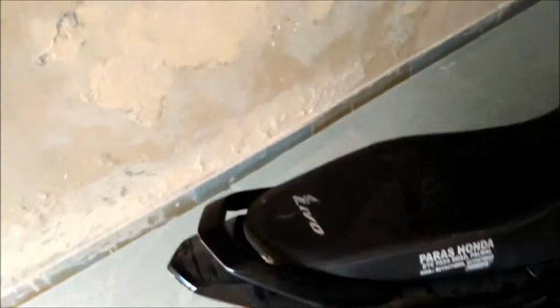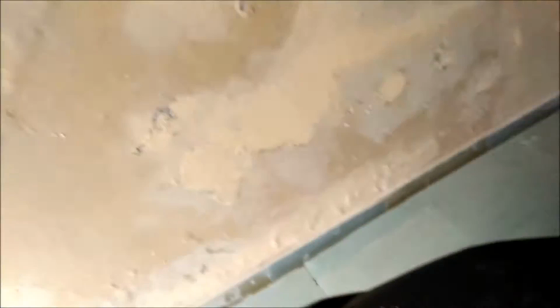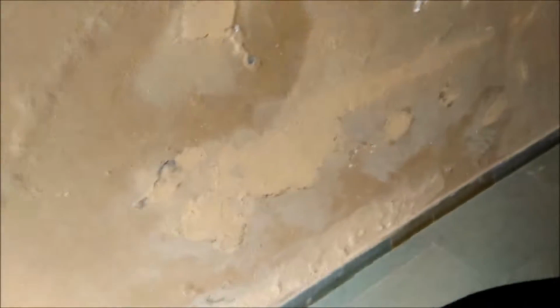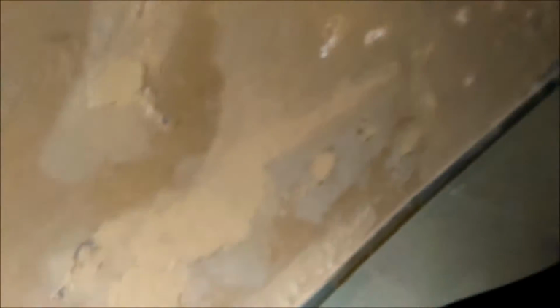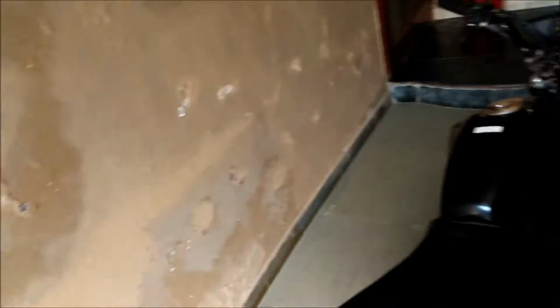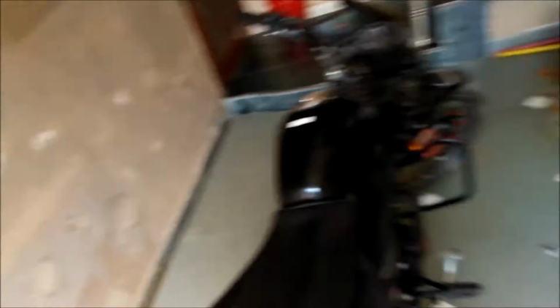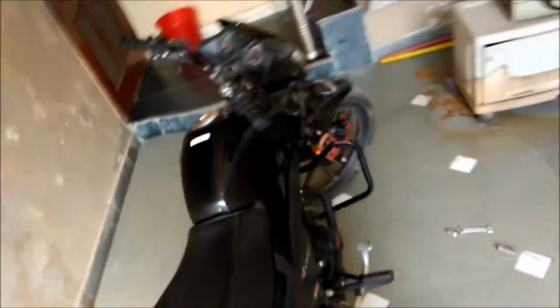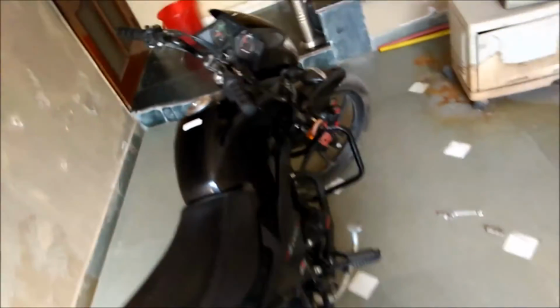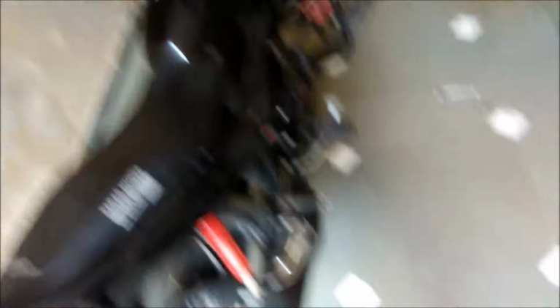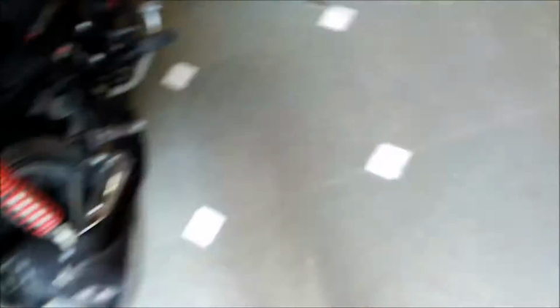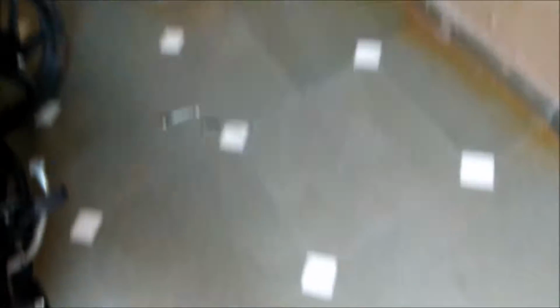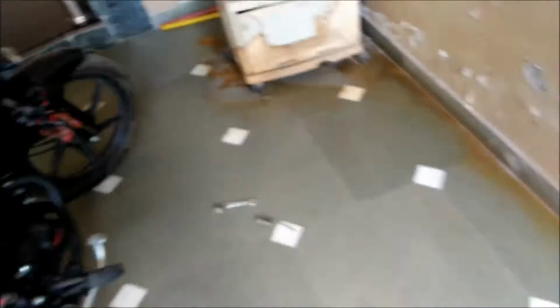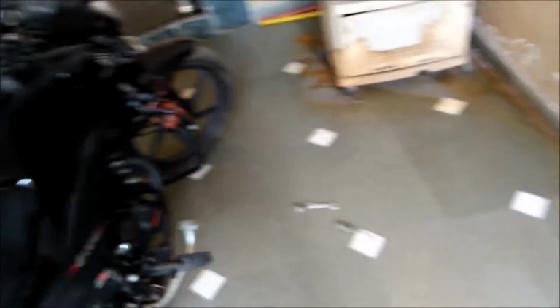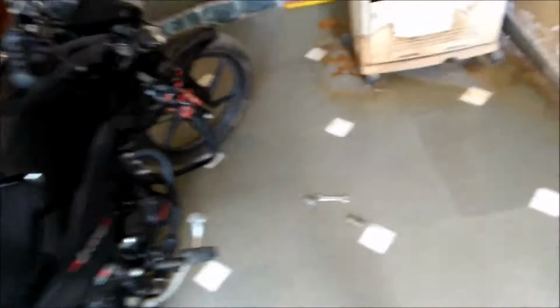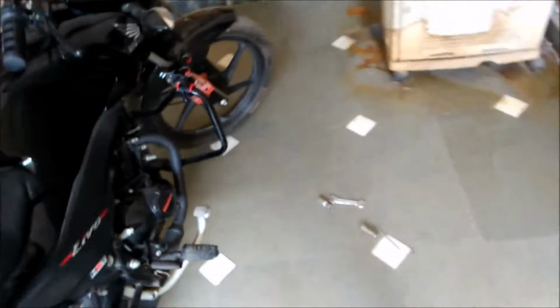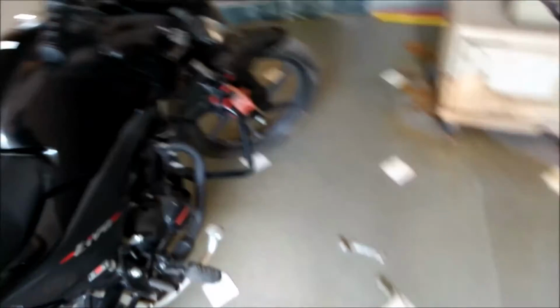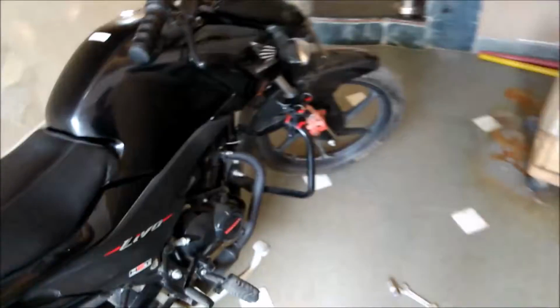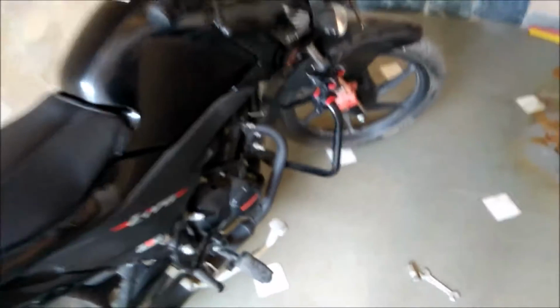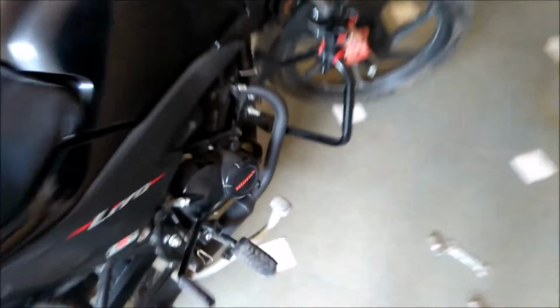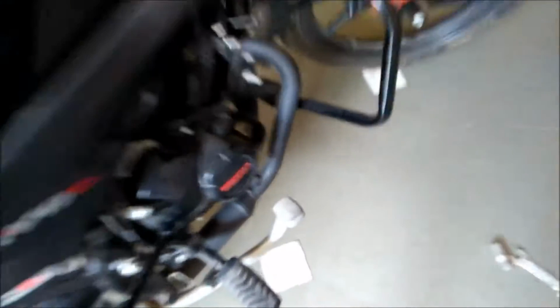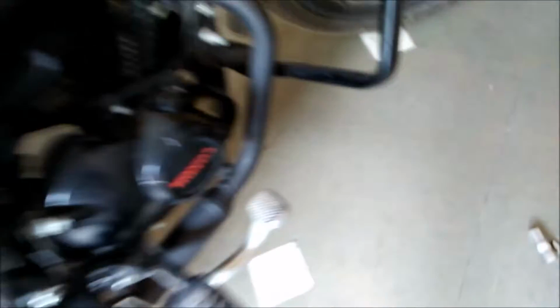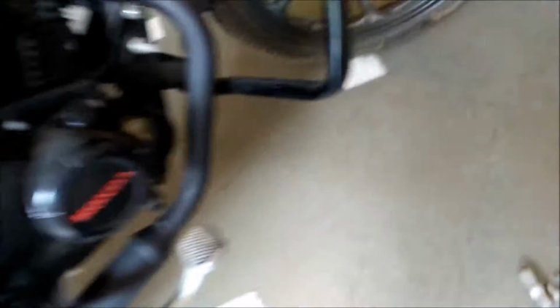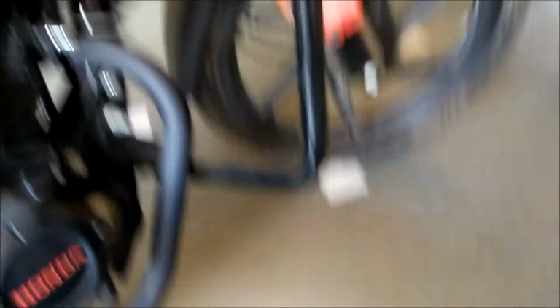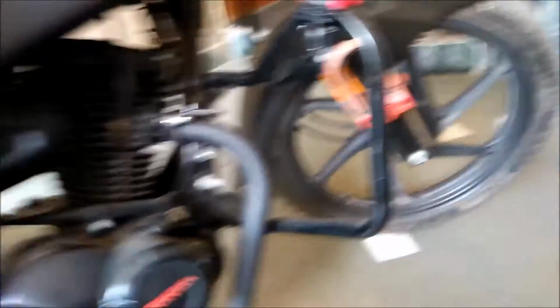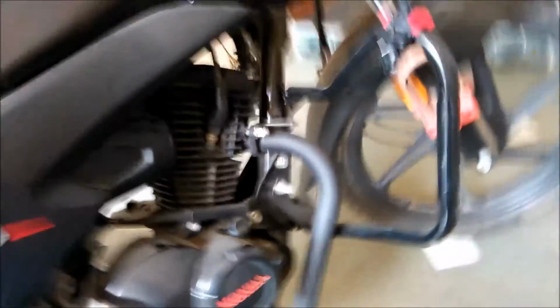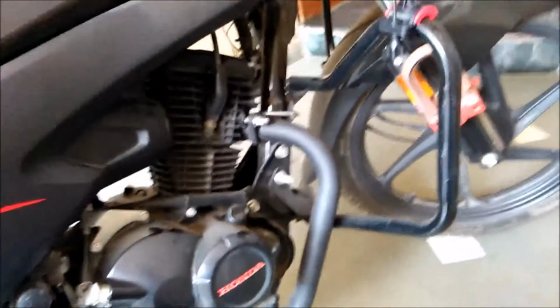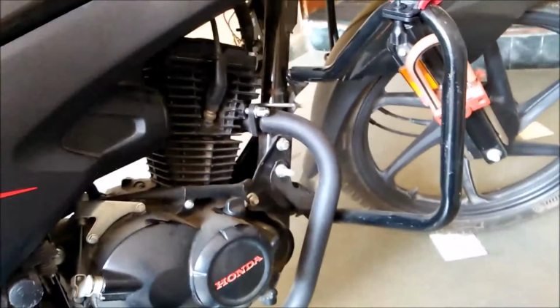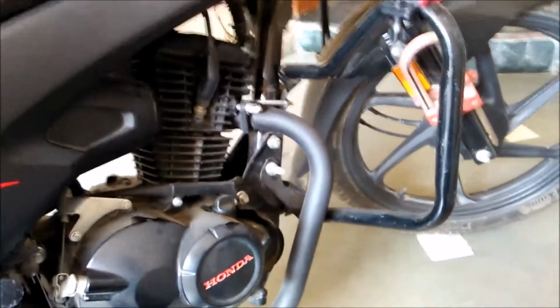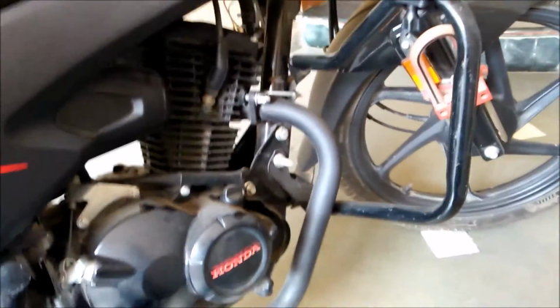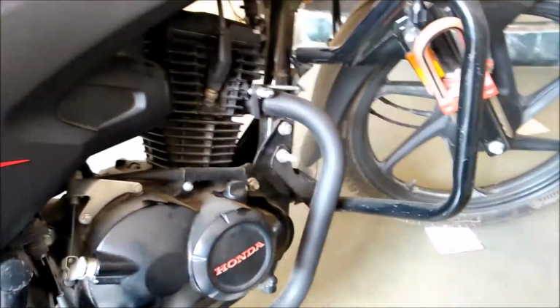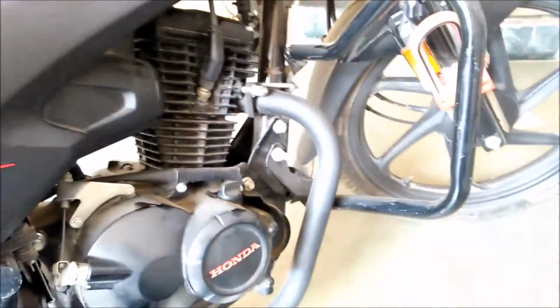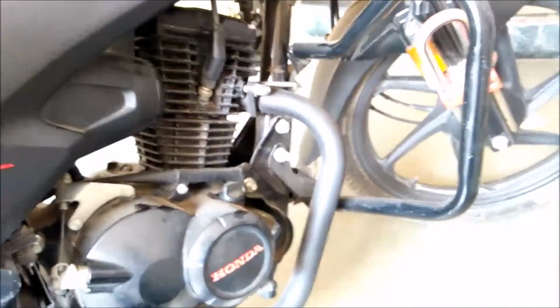Friends, welcome to my channel. Today I will tell you how to clean the bike's spark plug. Honda Leiboo.